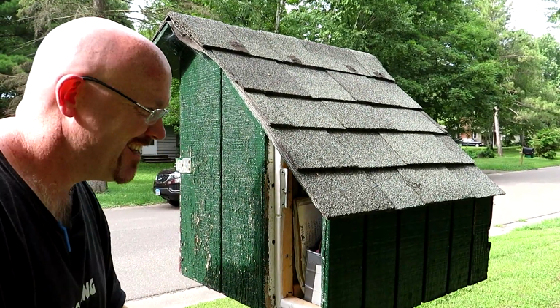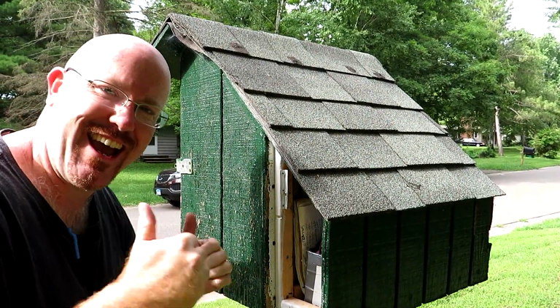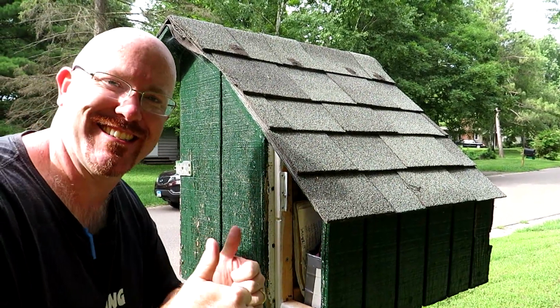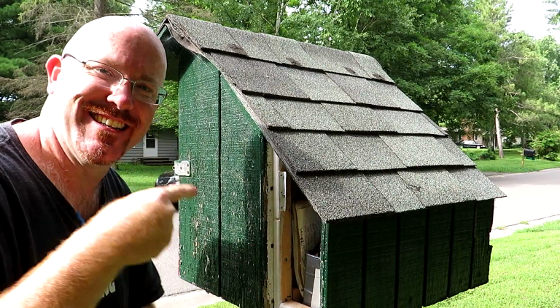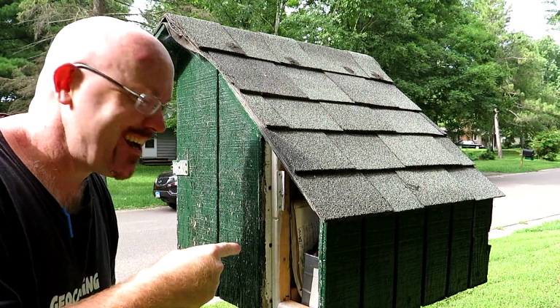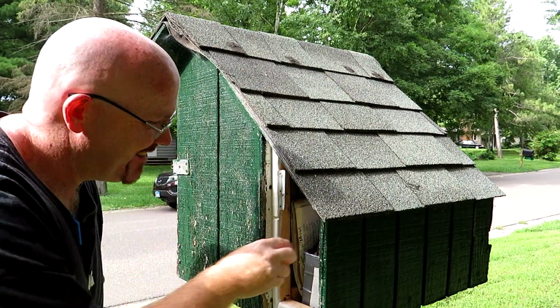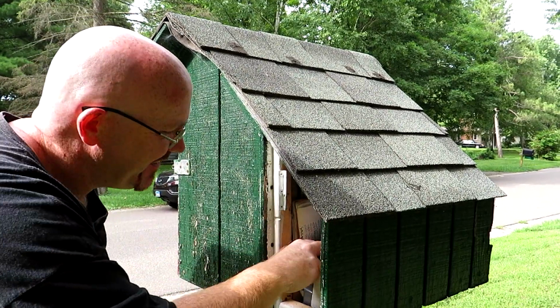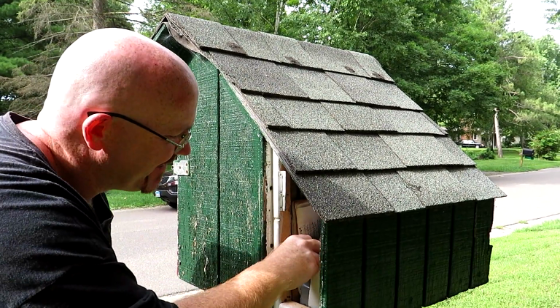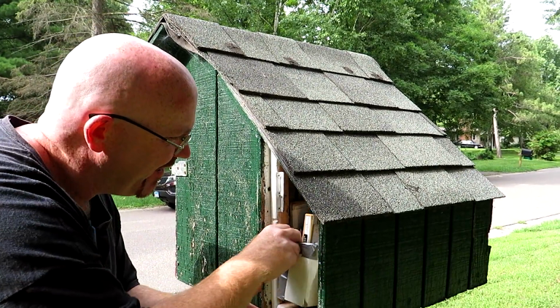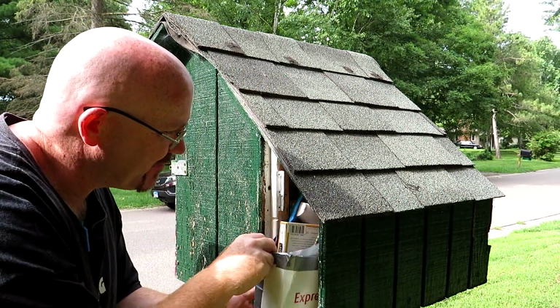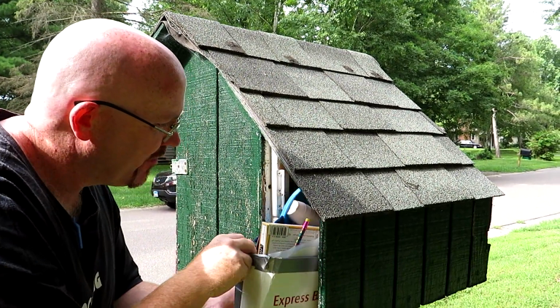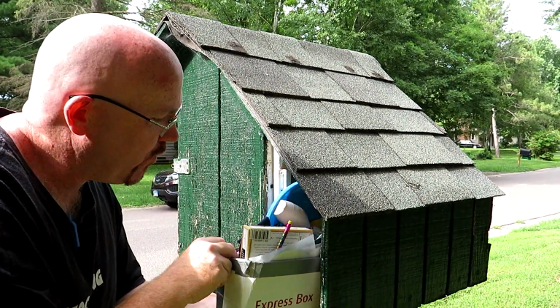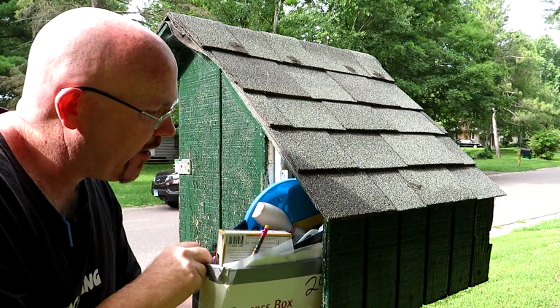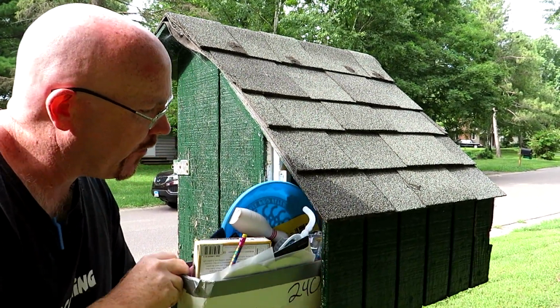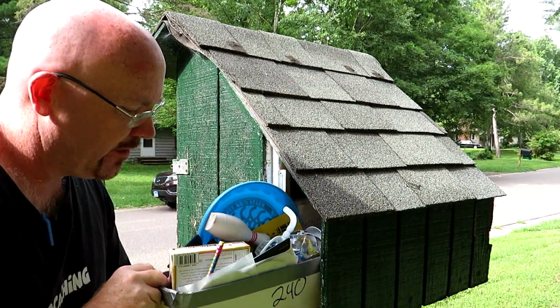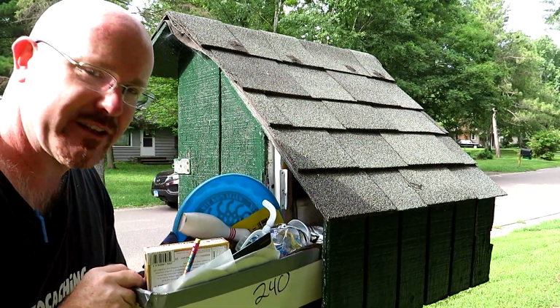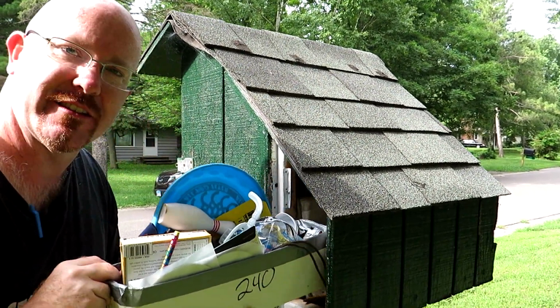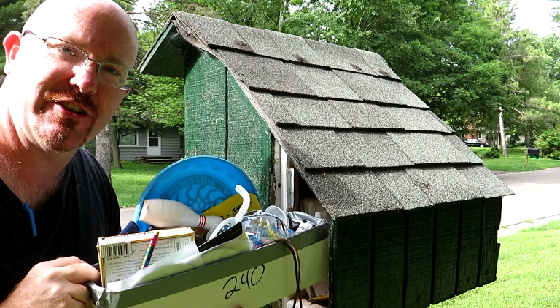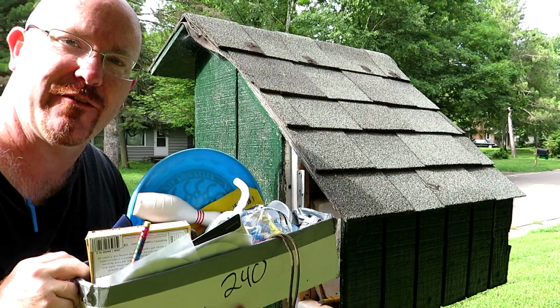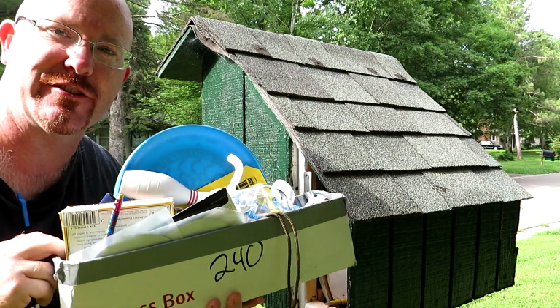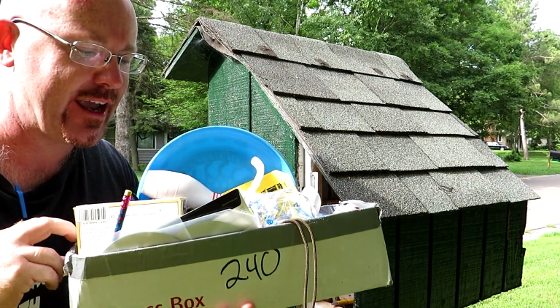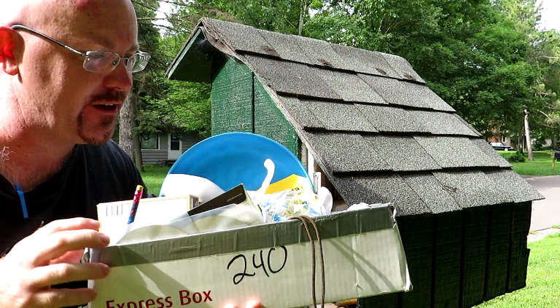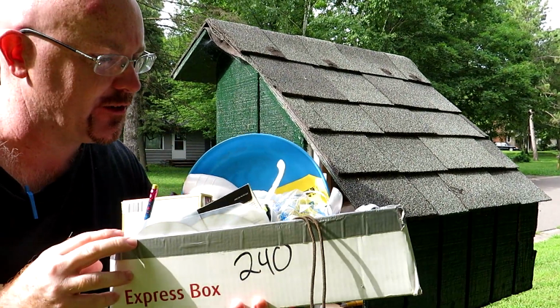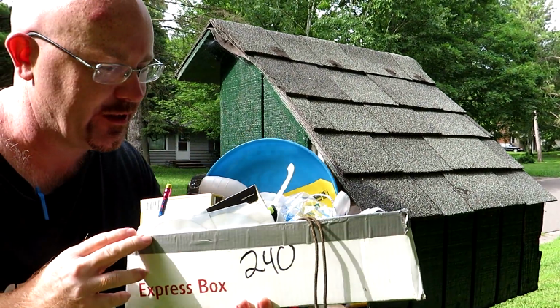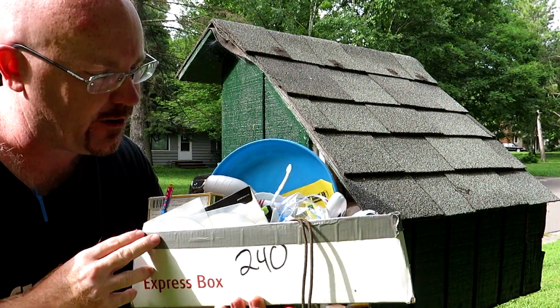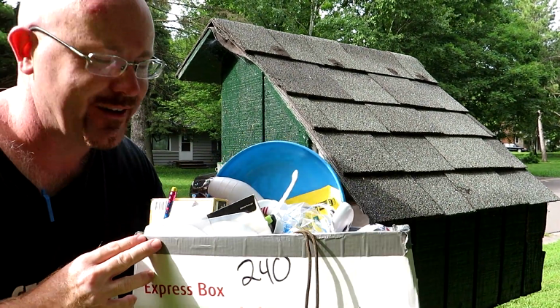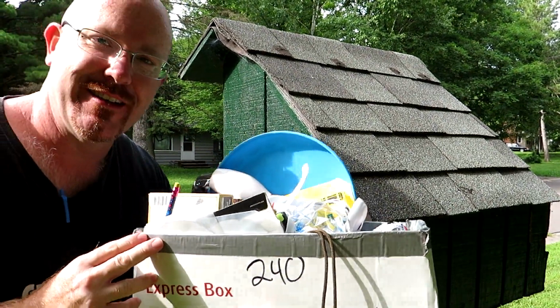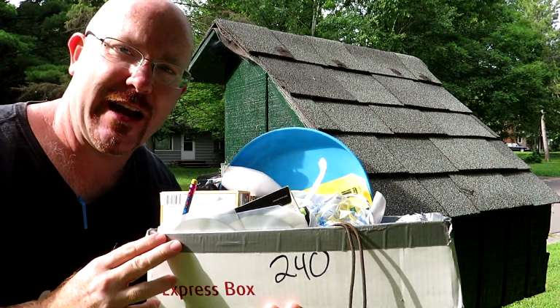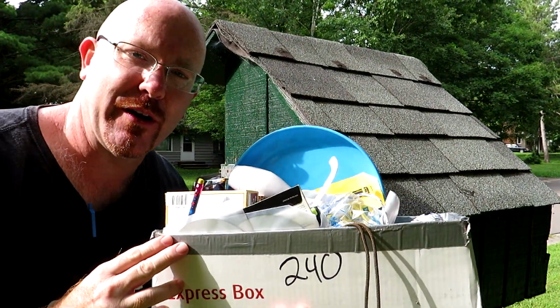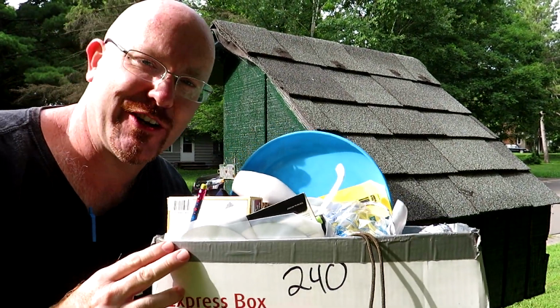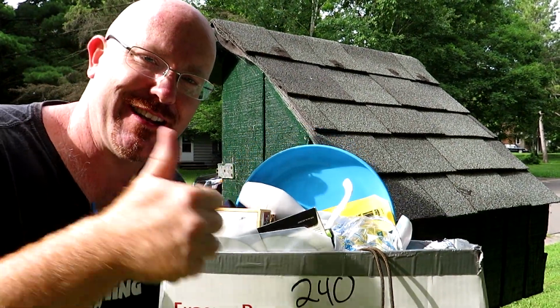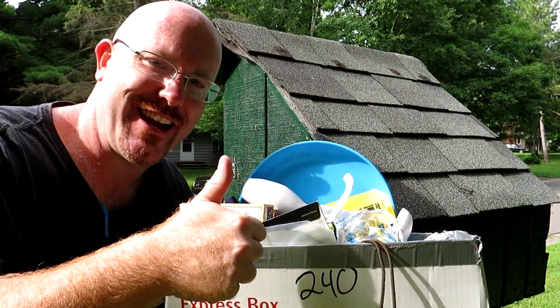Yes! Here it is! Wow, look at this — it is chock full of swag and goodies. Holy cow, favorite point for sure!